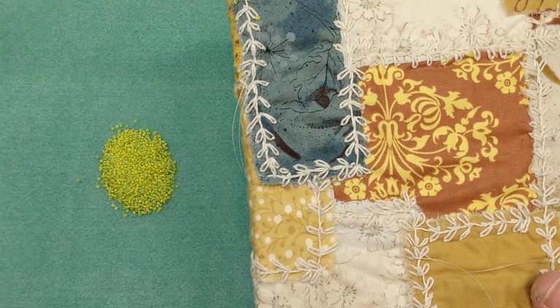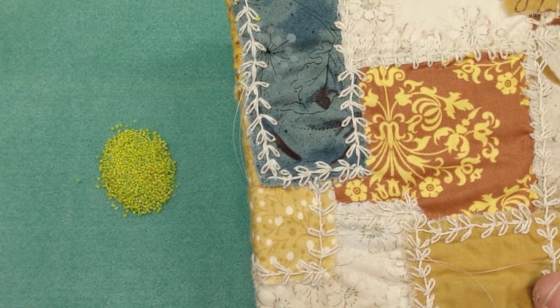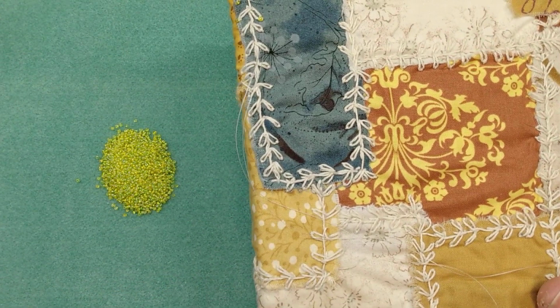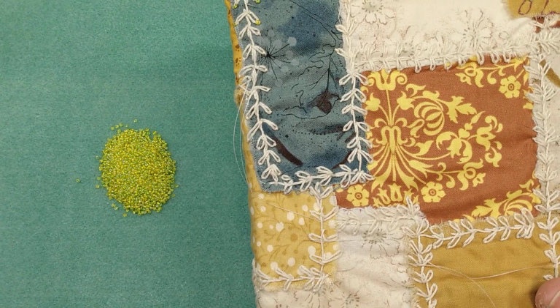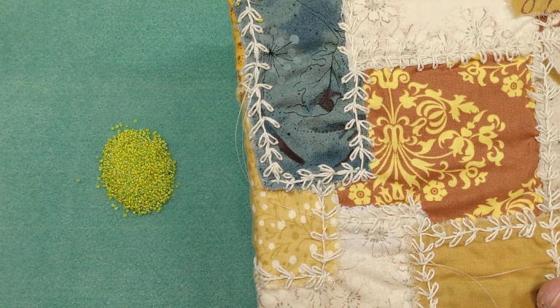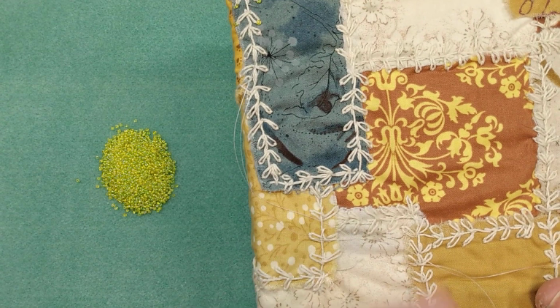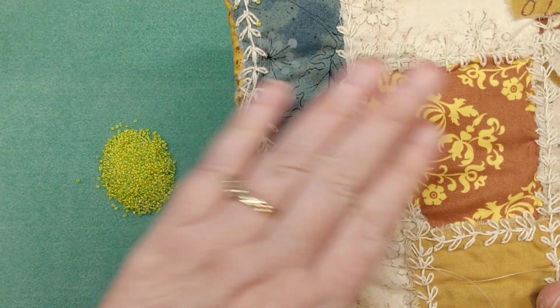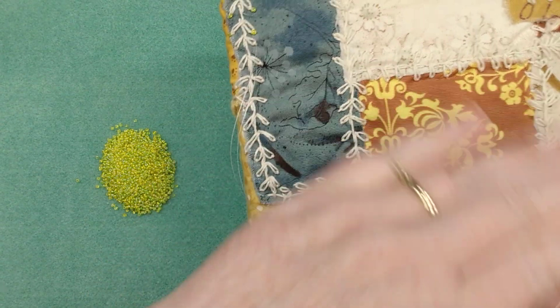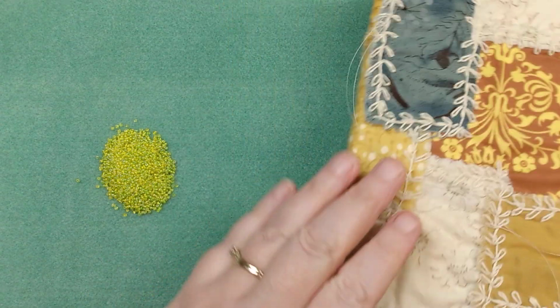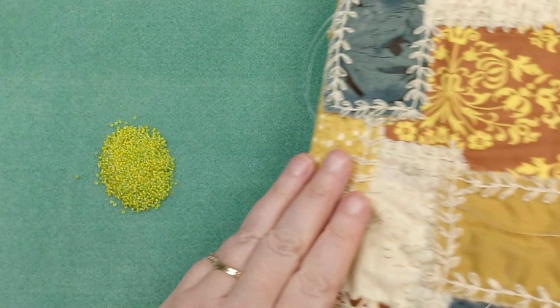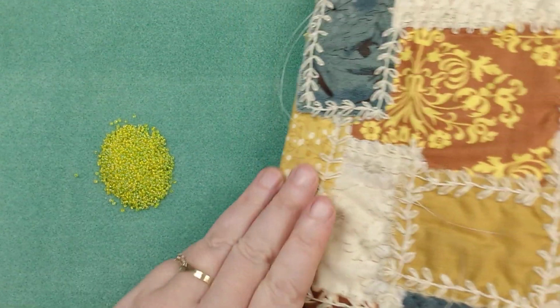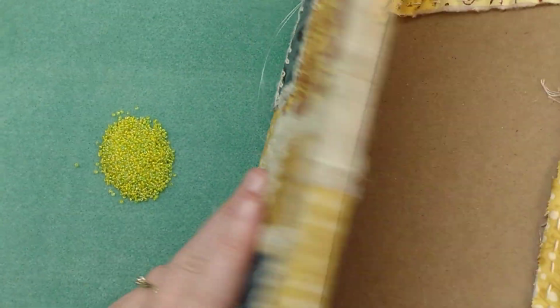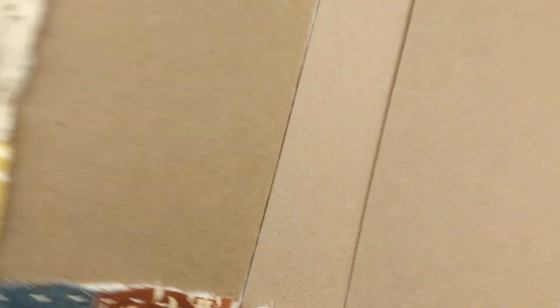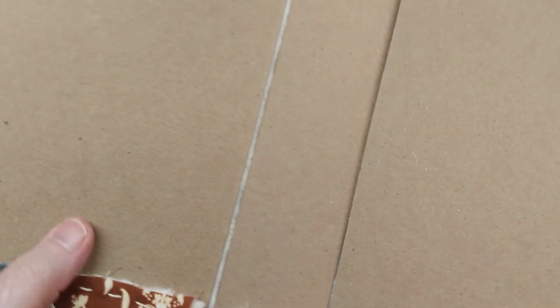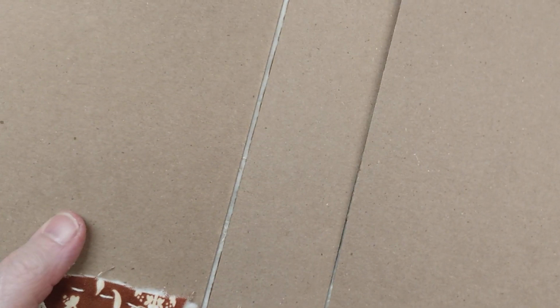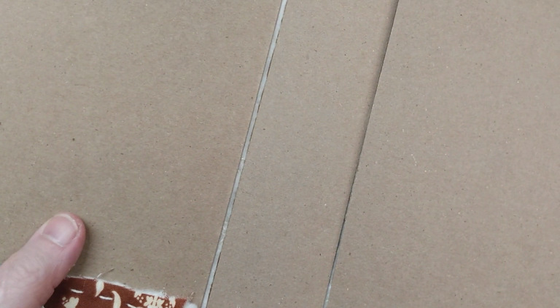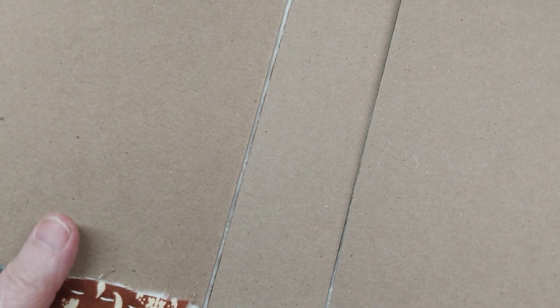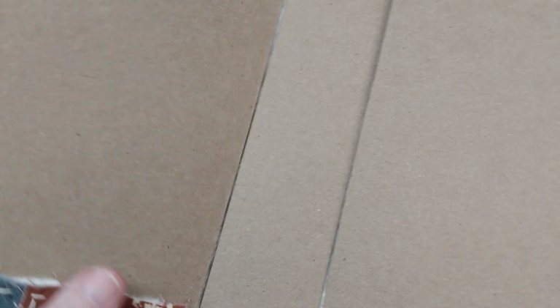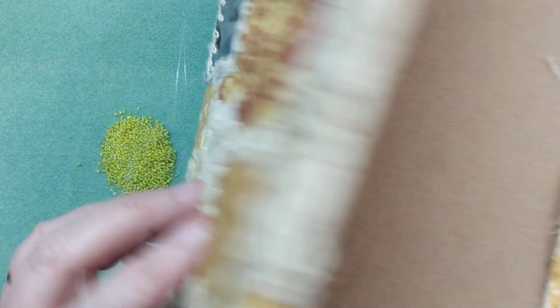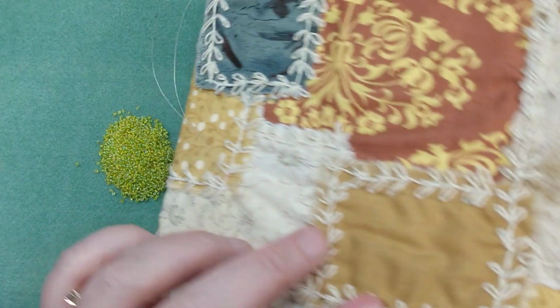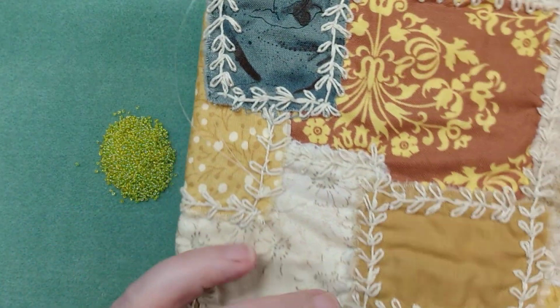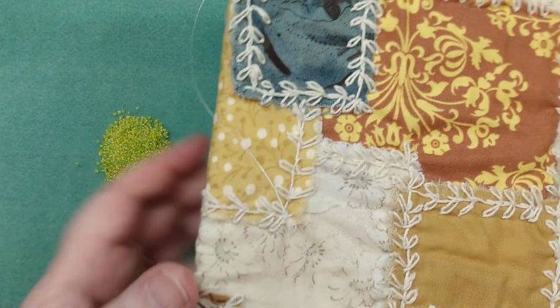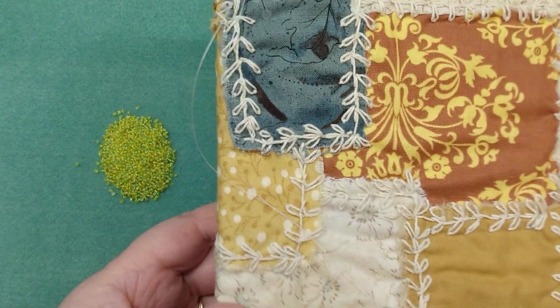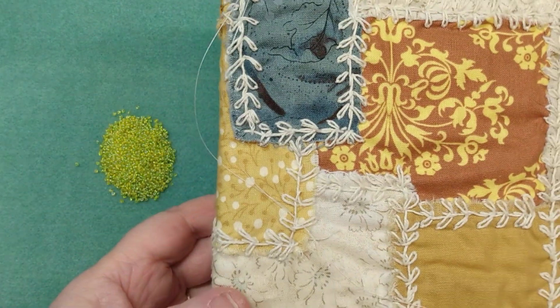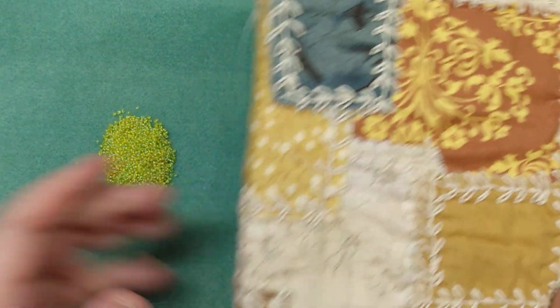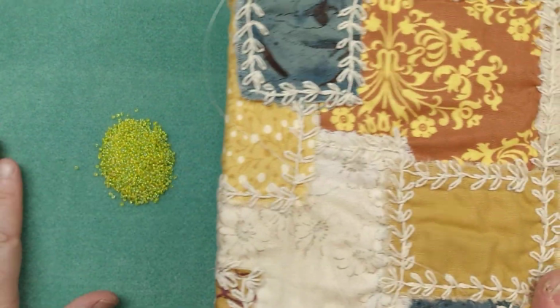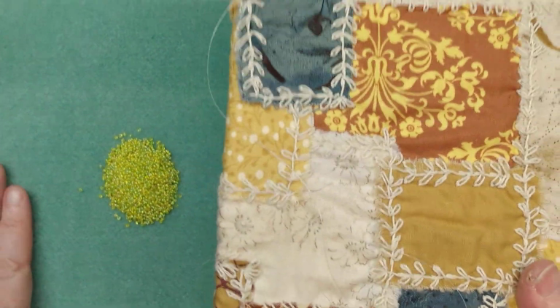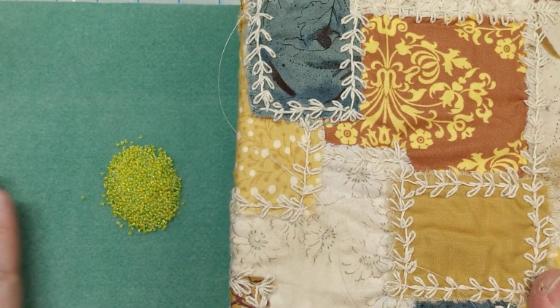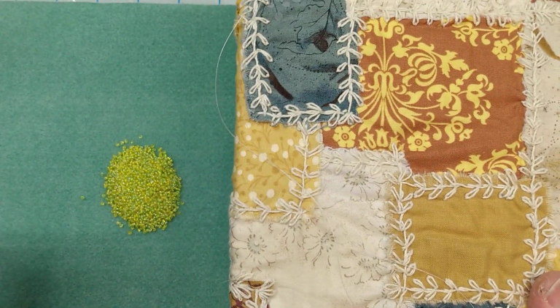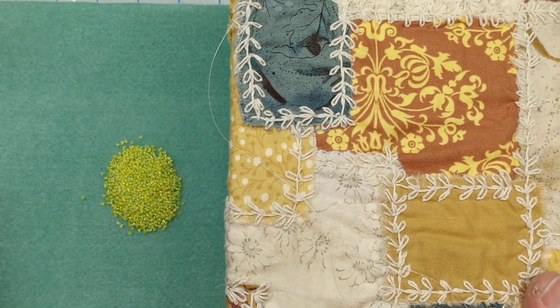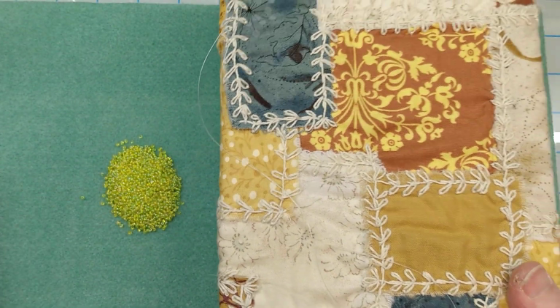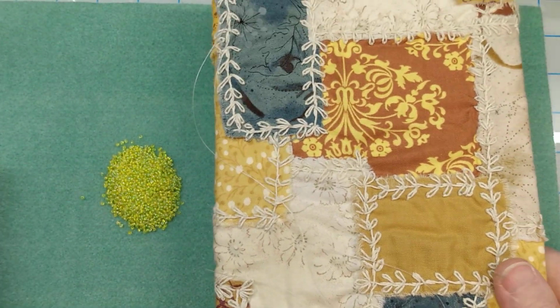I don't like to get too far on the inside — it makes it heavy to work on with the beads. So I kind of do the outside, put the cardboard in there or the chipboard so that I have some sort of structure to it. It's a little easier to add the beads to a solid surface.